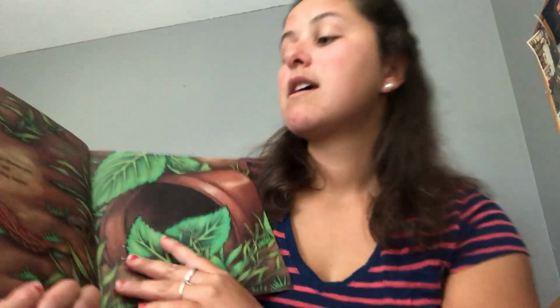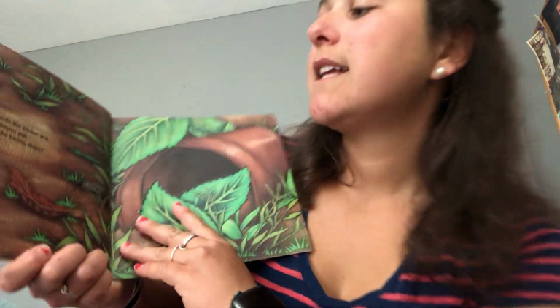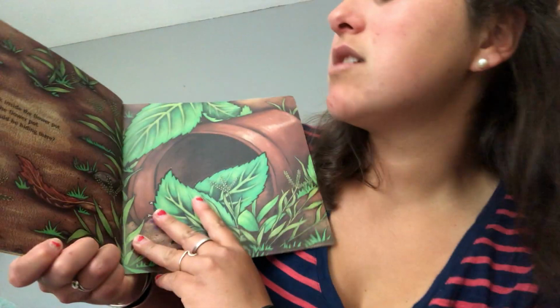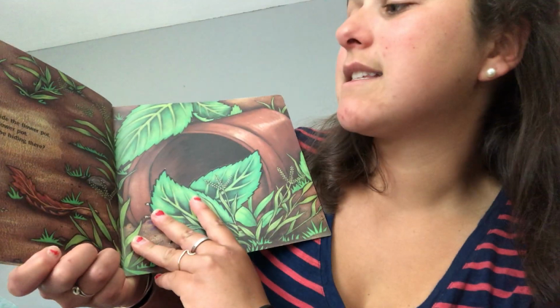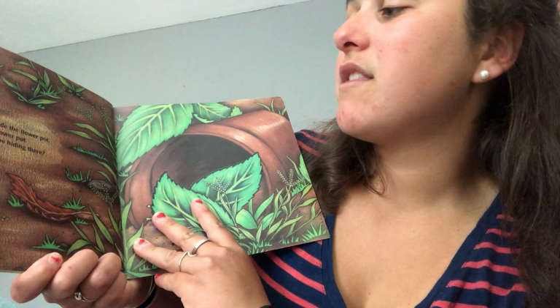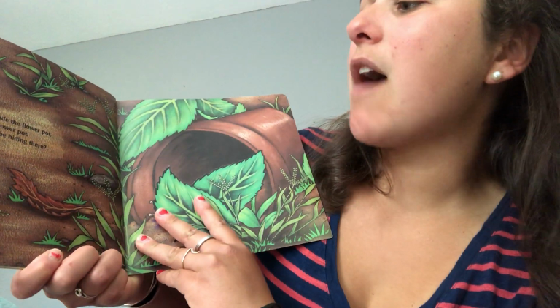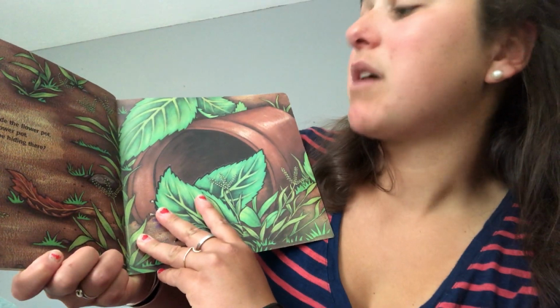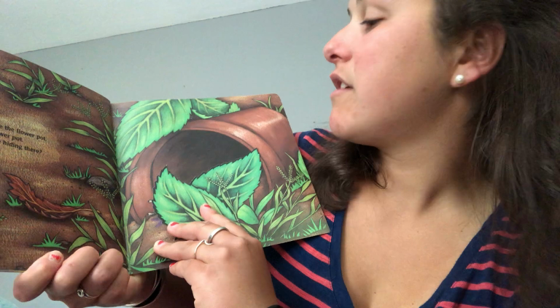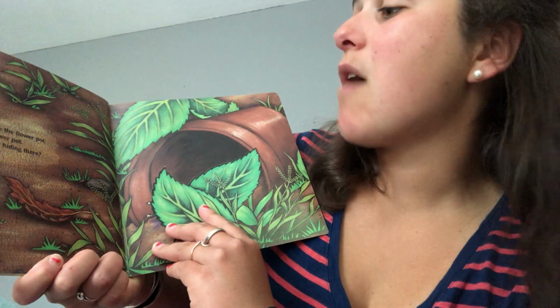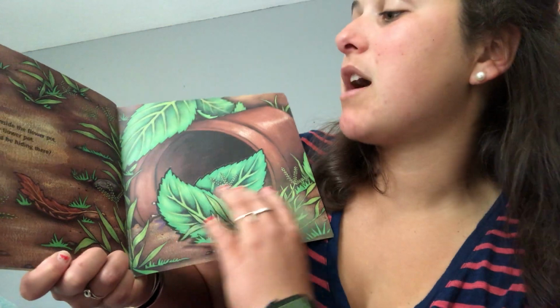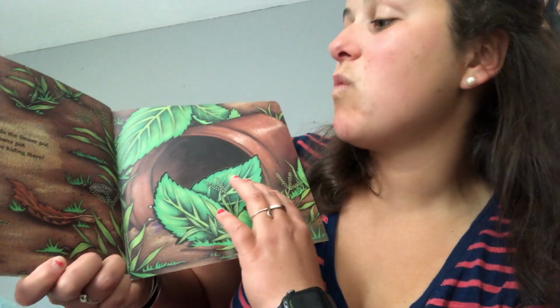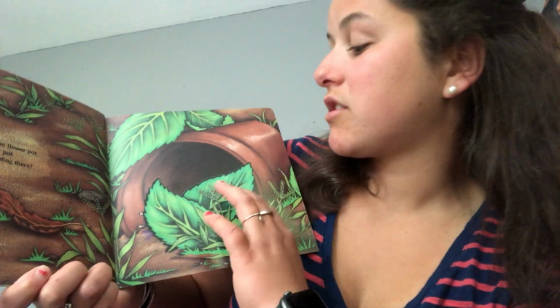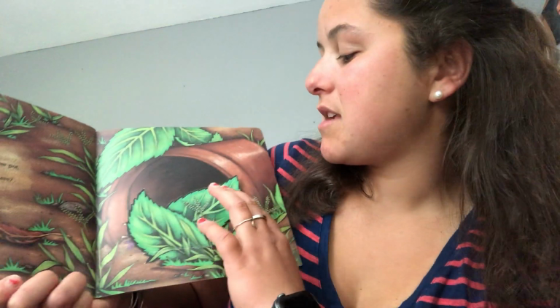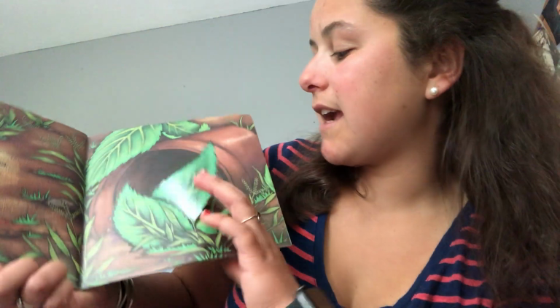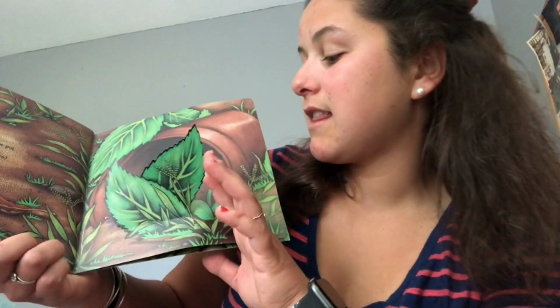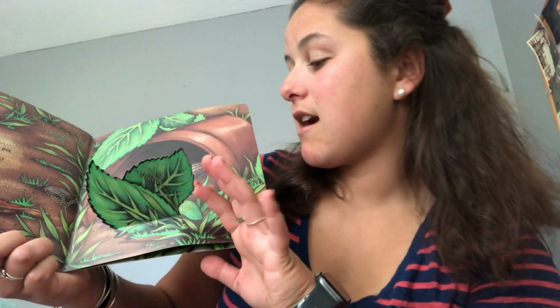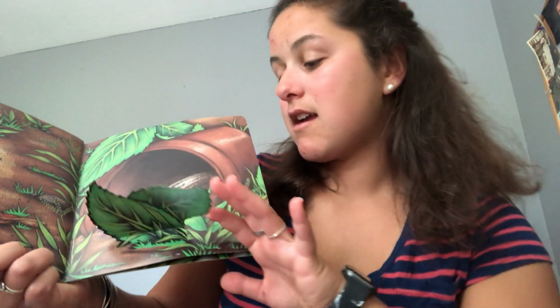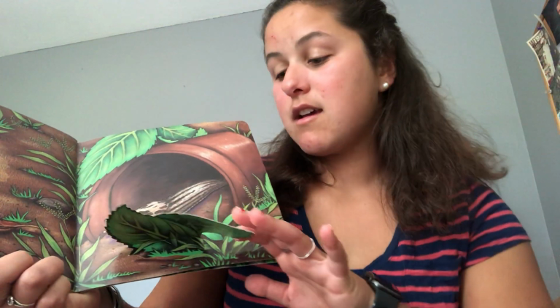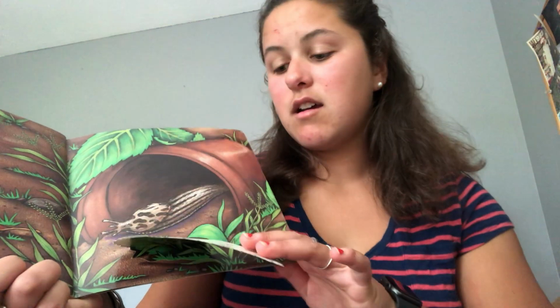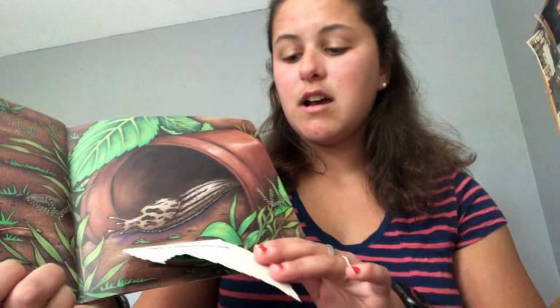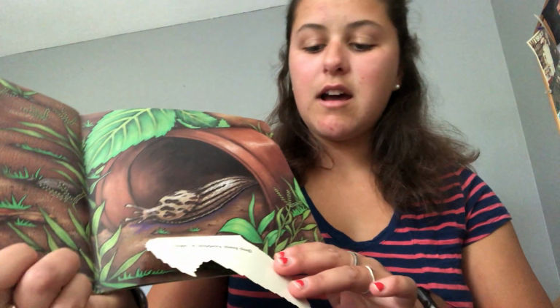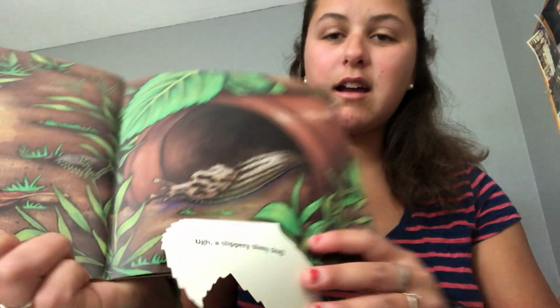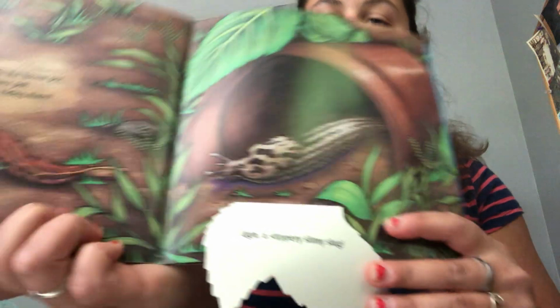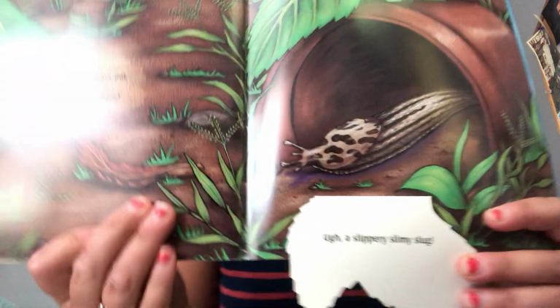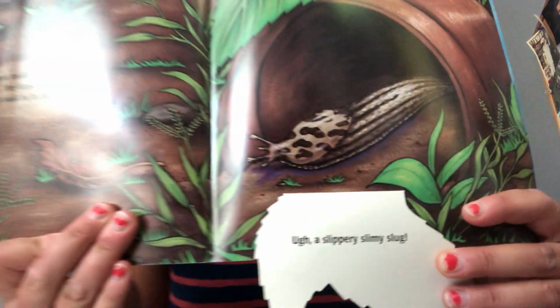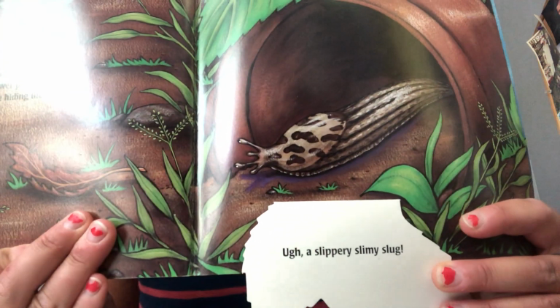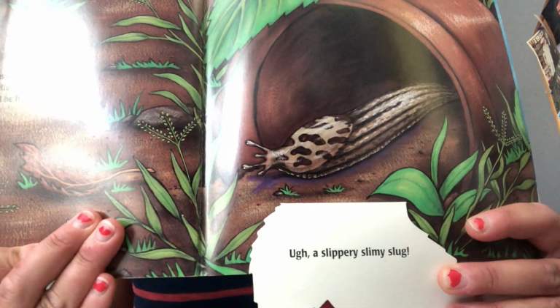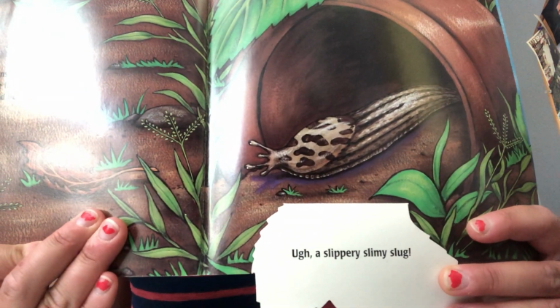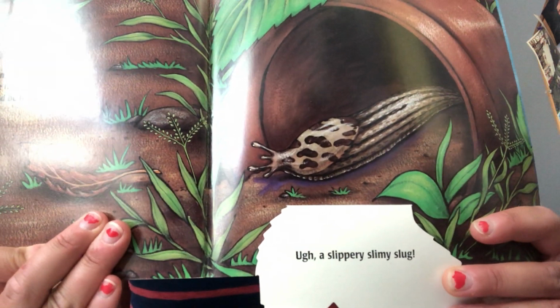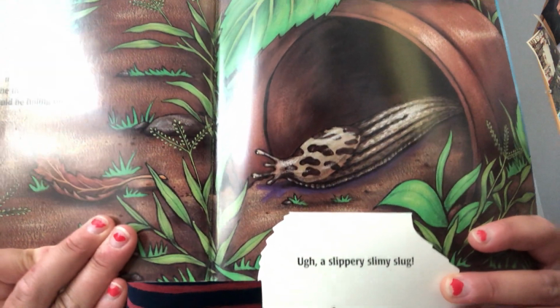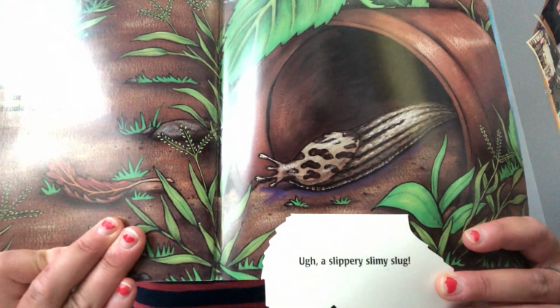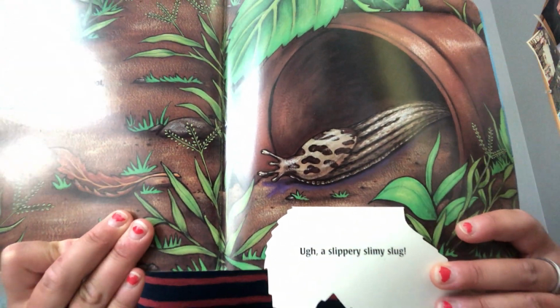Let's look inside the flower pot, the flower pot. What could be hiding there? Ugh! A slippery, slimy slug.